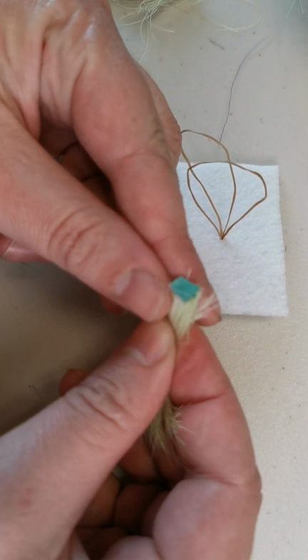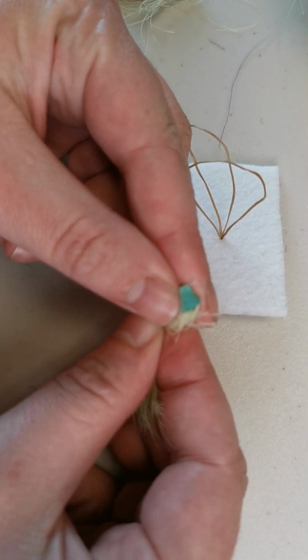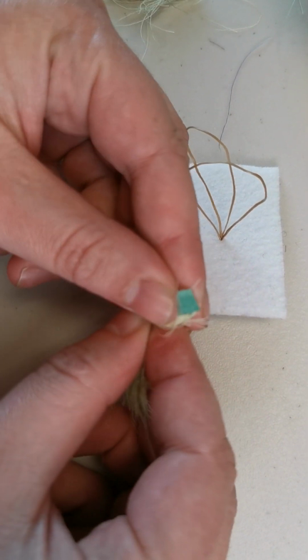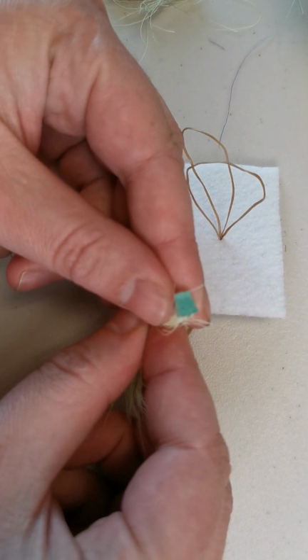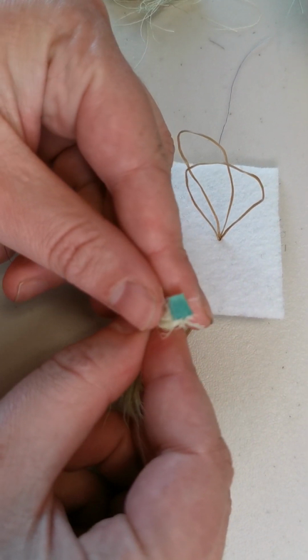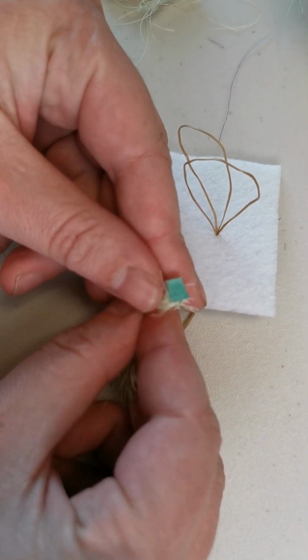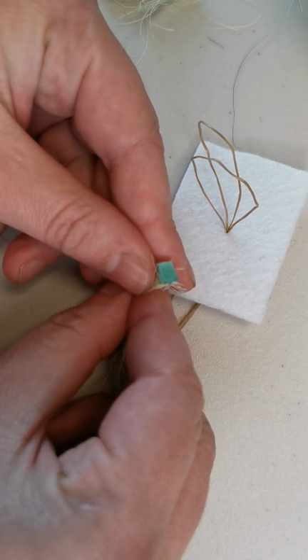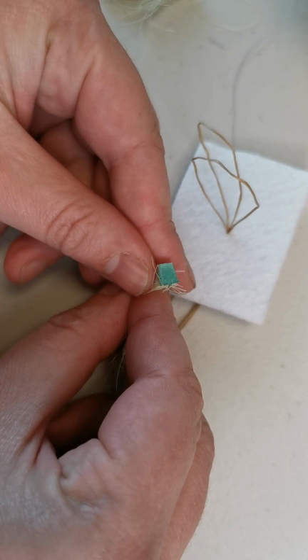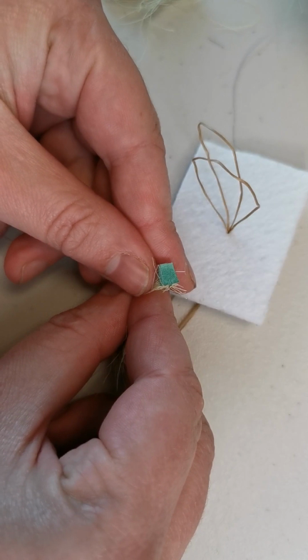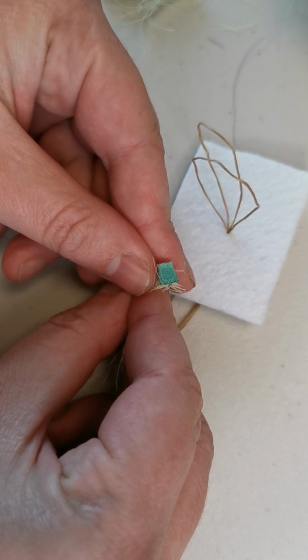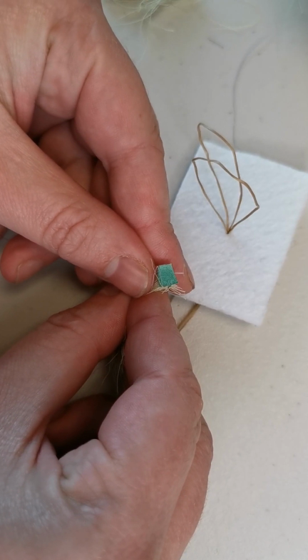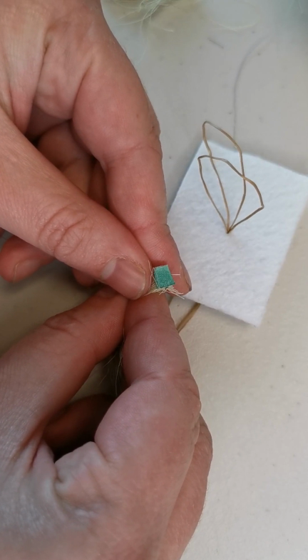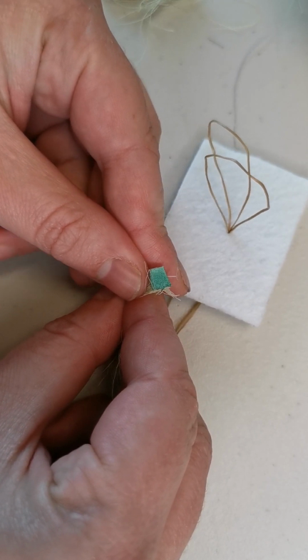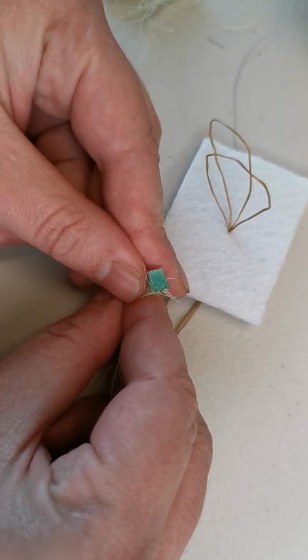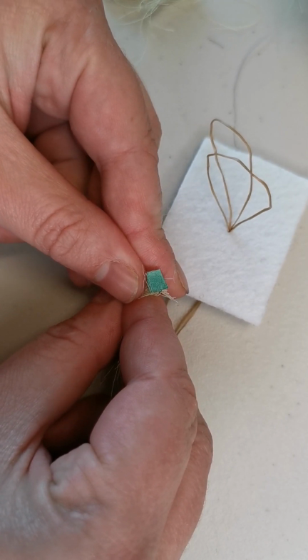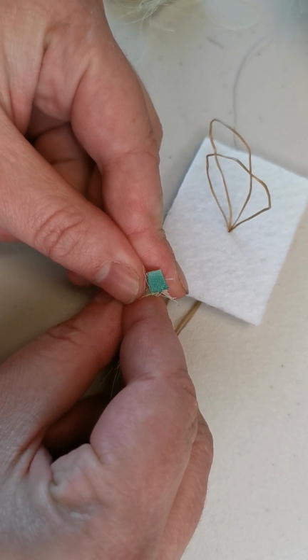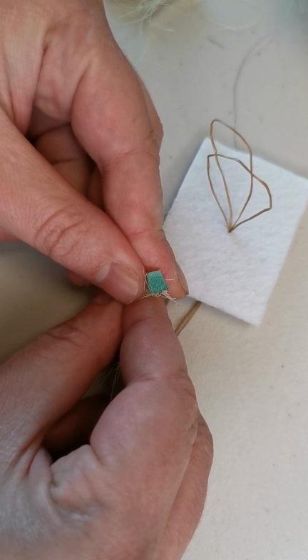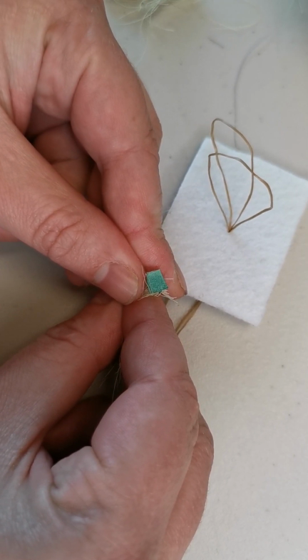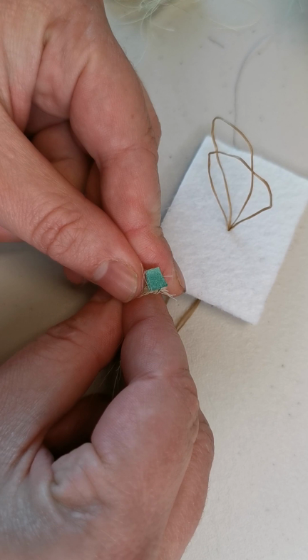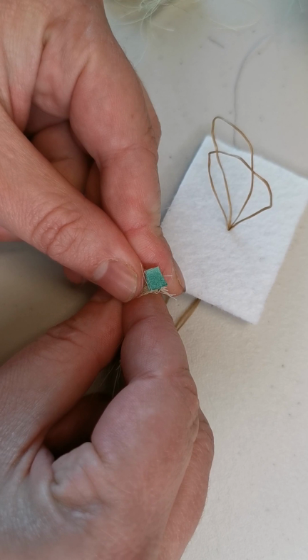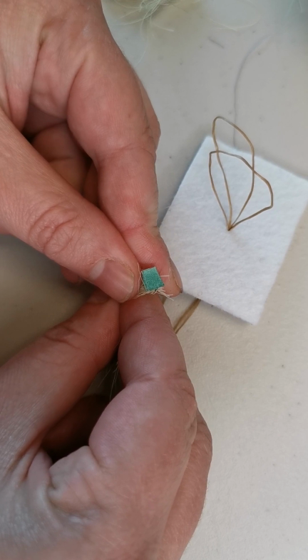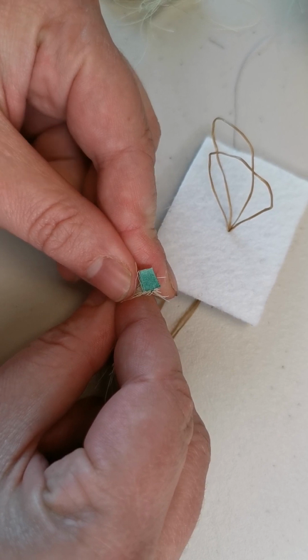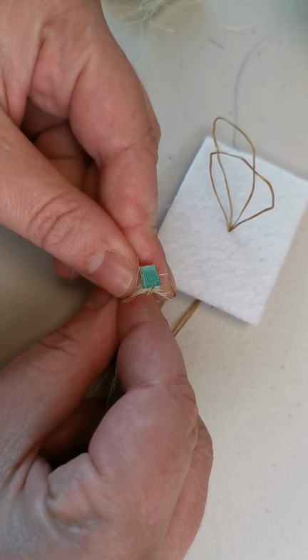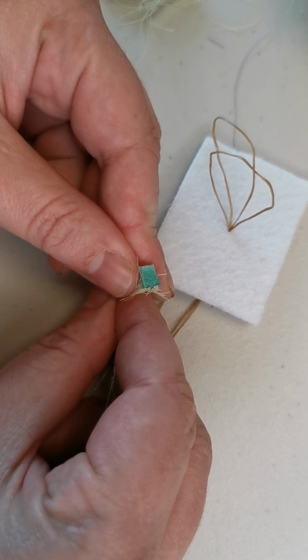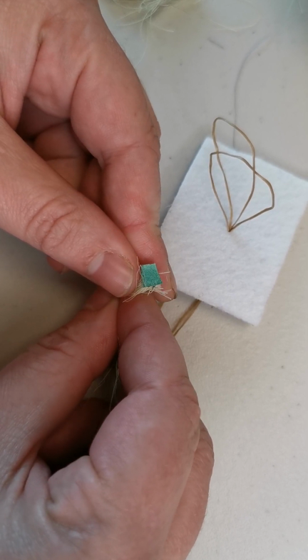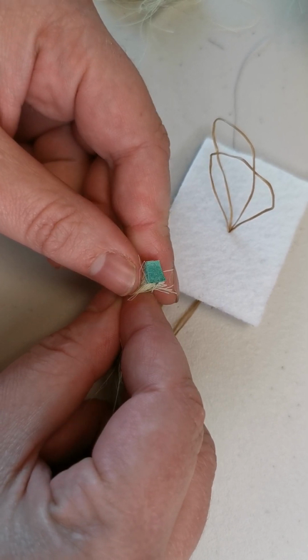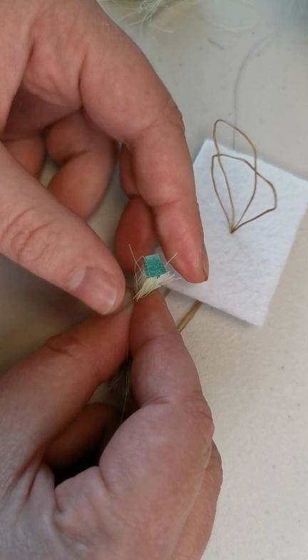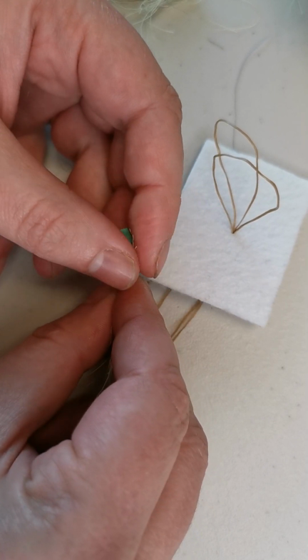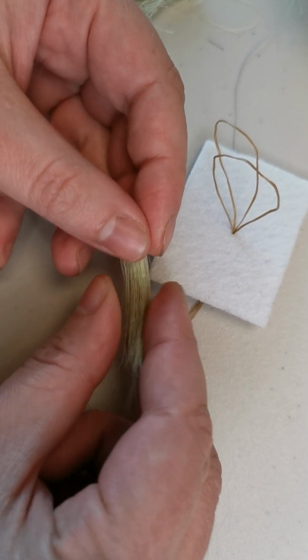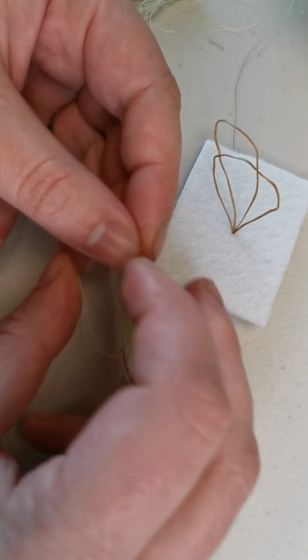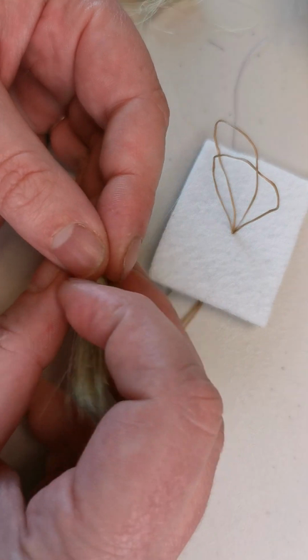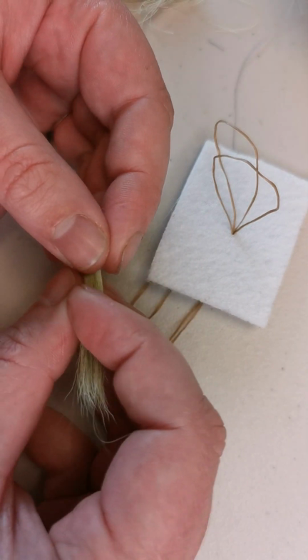You can see how big of a piece I'm using. If you take too much, the bundles don't hold together well when you tie them, and if you take too little, you risk severing the hairs when you tie it.